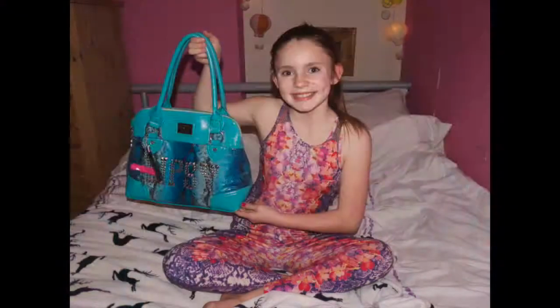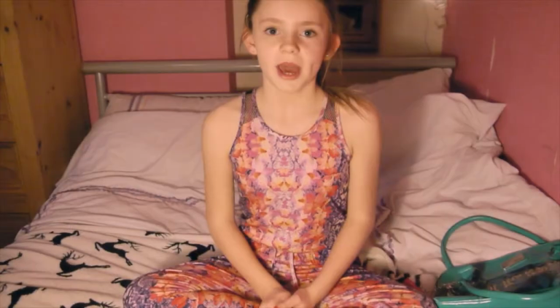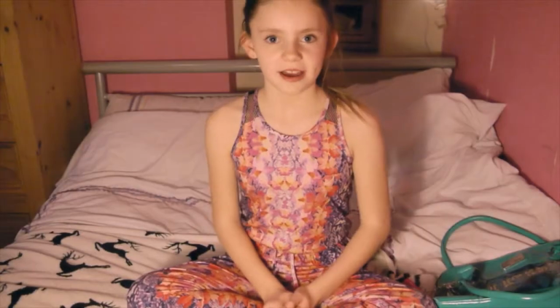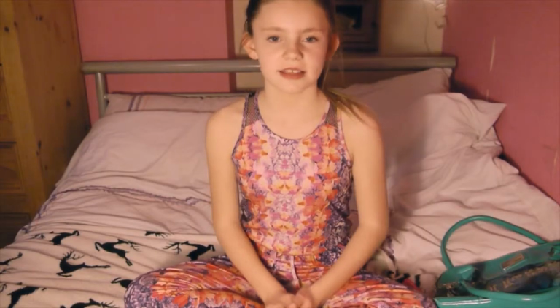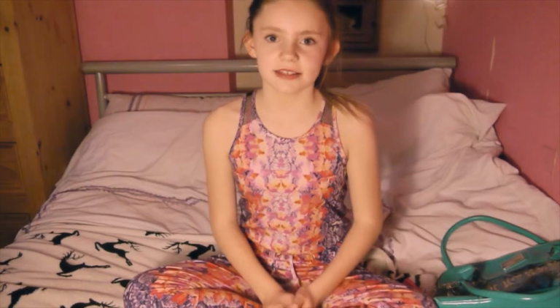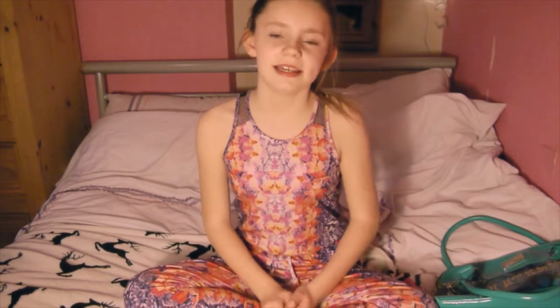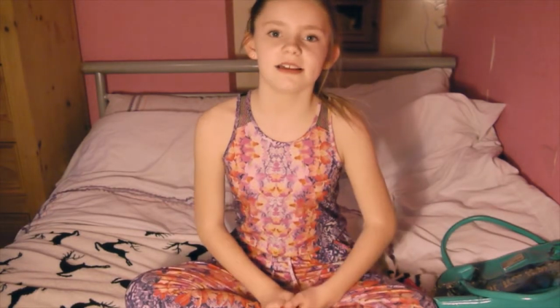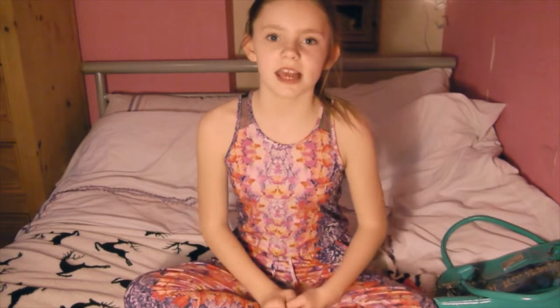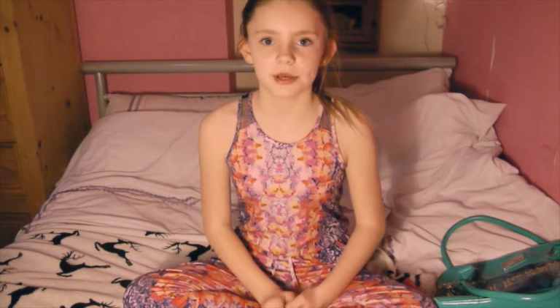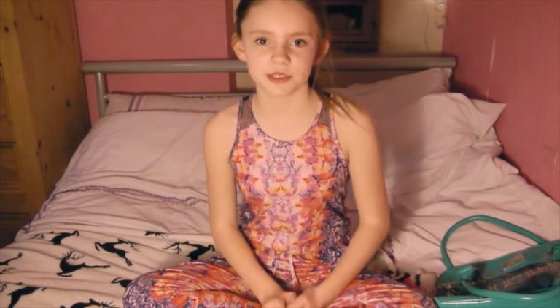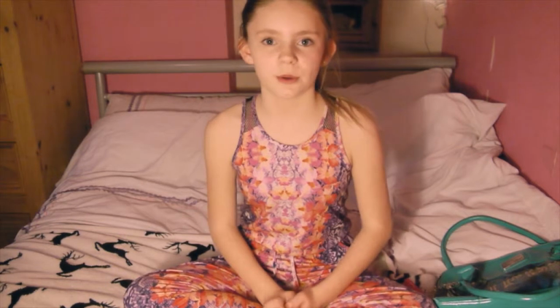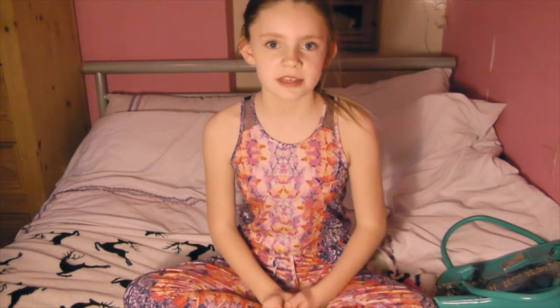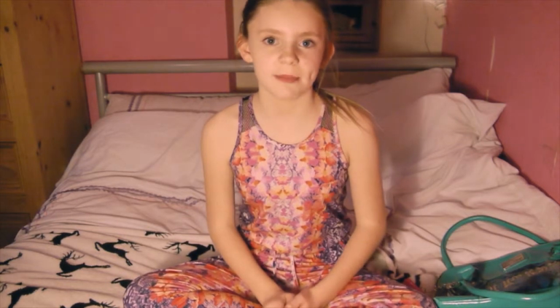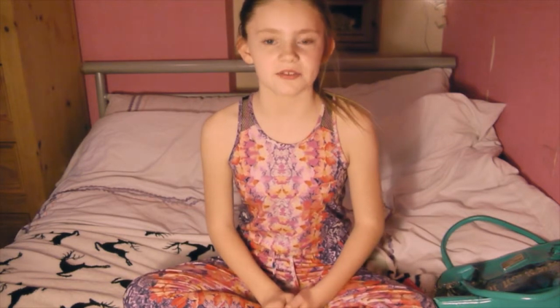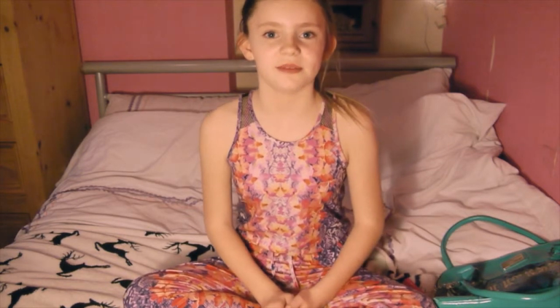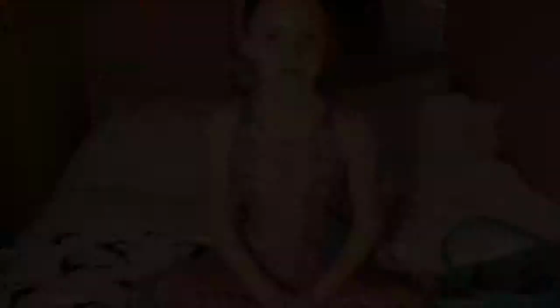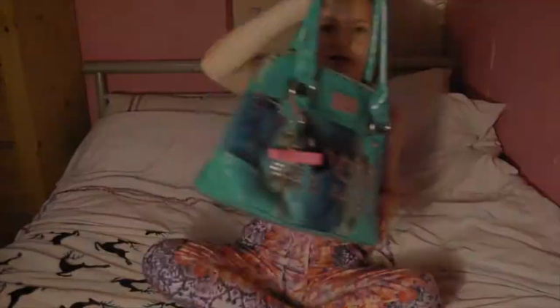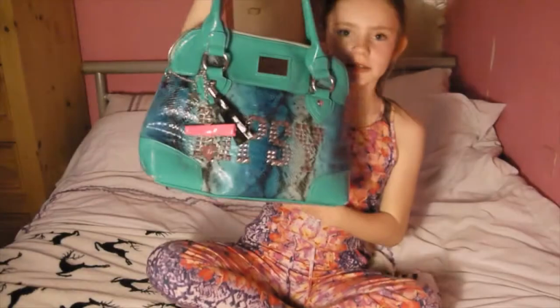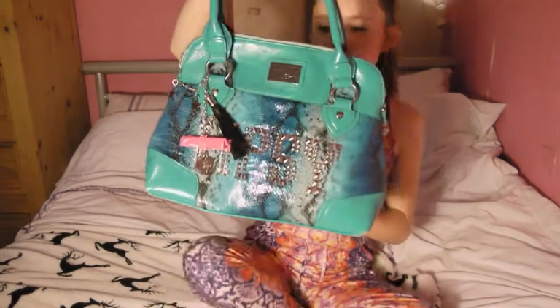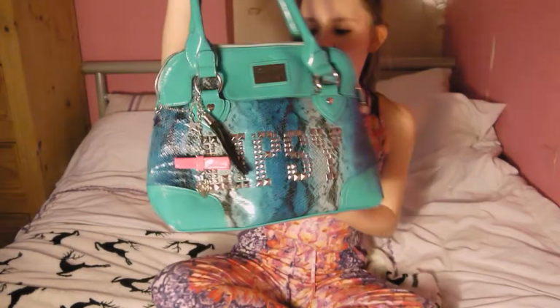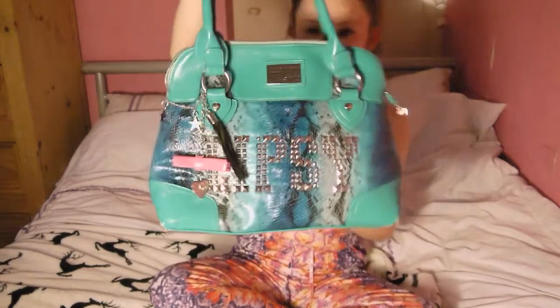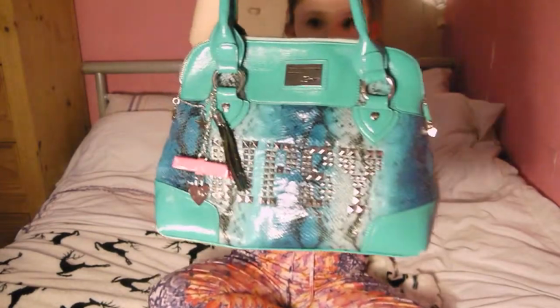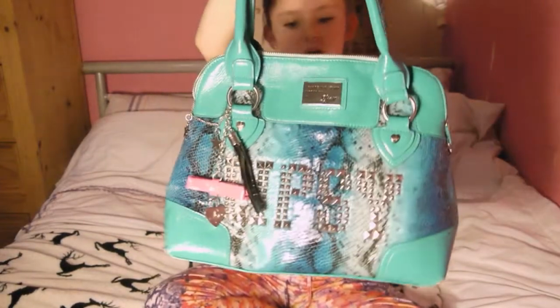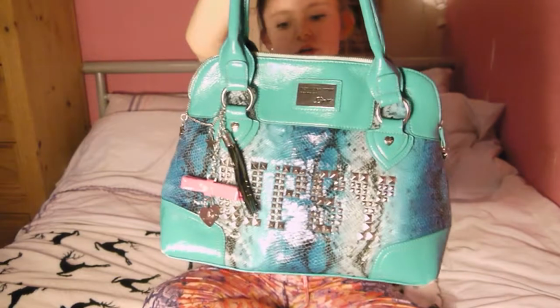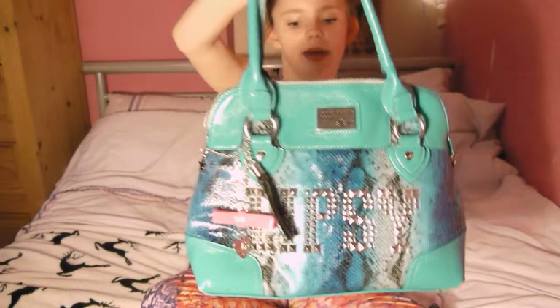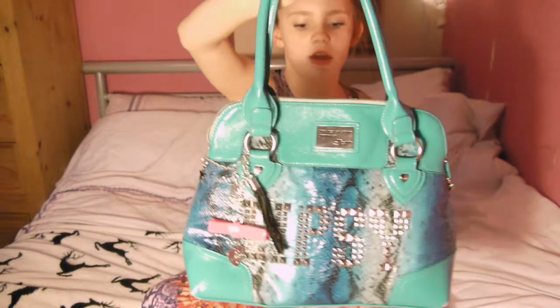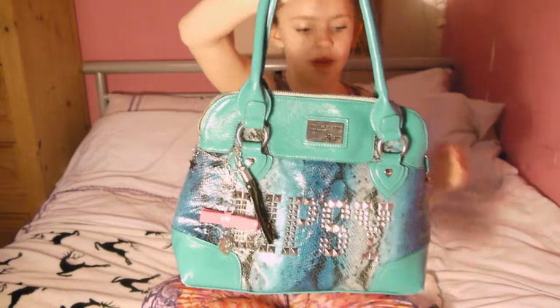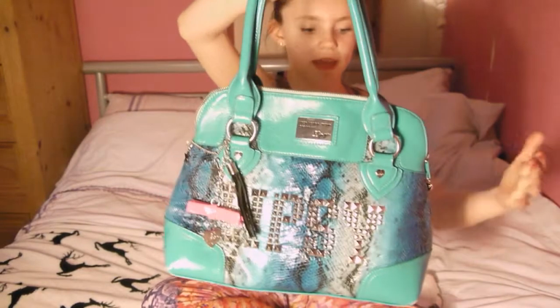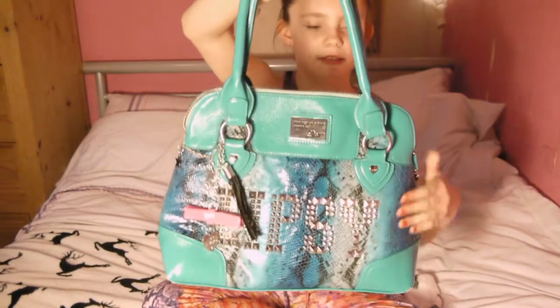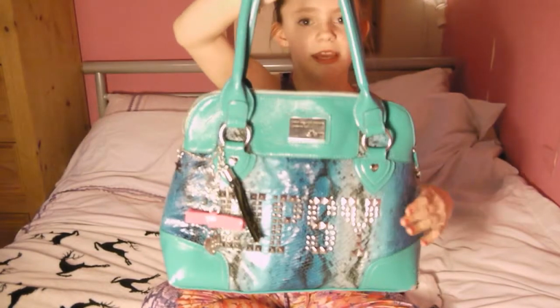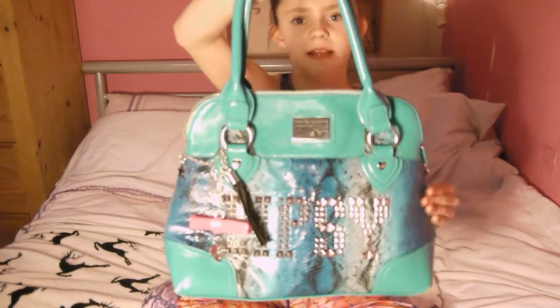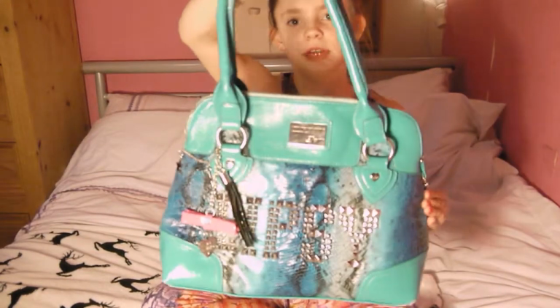Hey guys, it's Cicely here and today I'm going to be doing a what's in my bag video. This is my bag — it's just a turquoise bag with a snakey pattern on it.